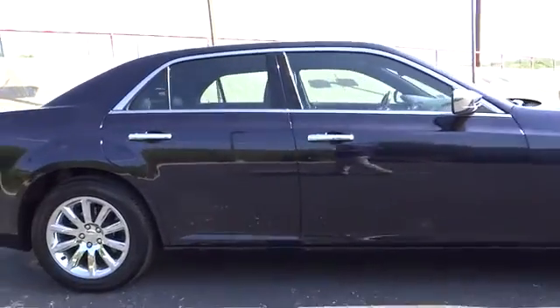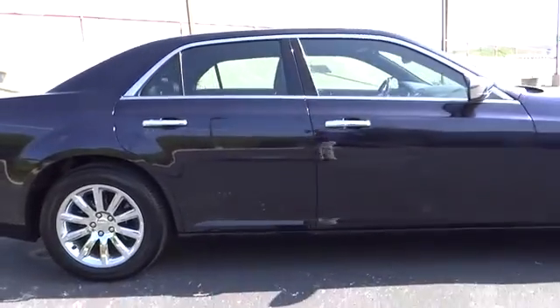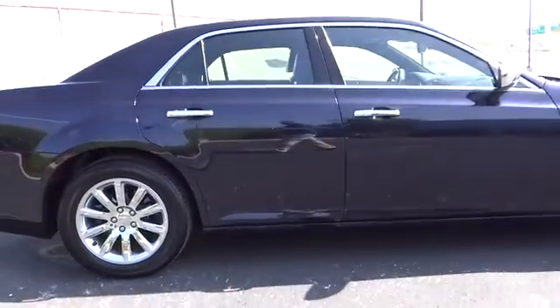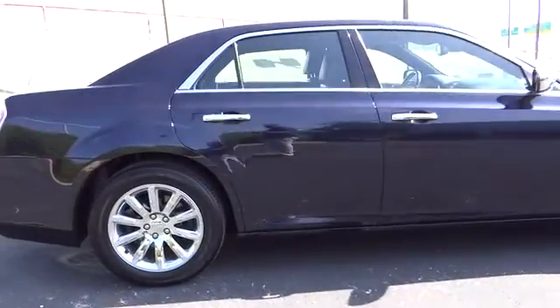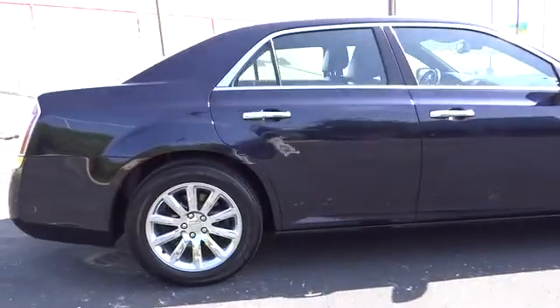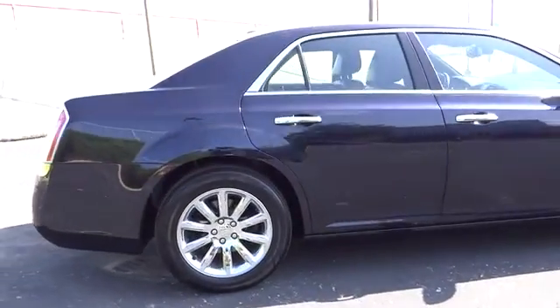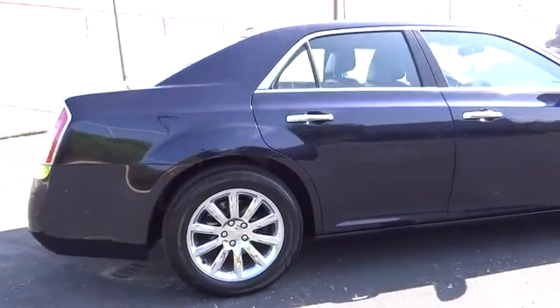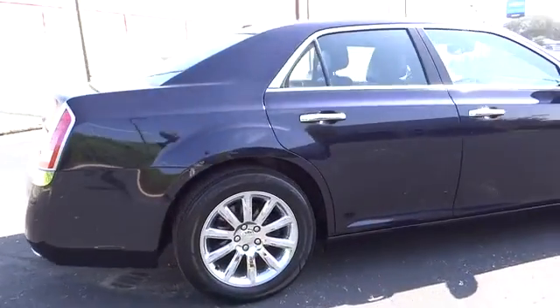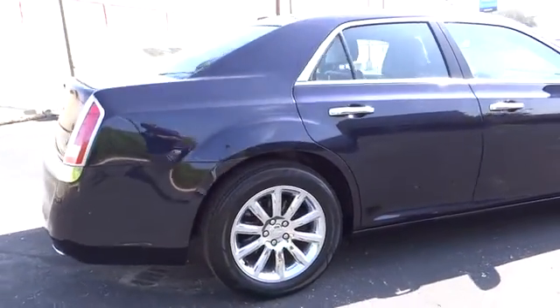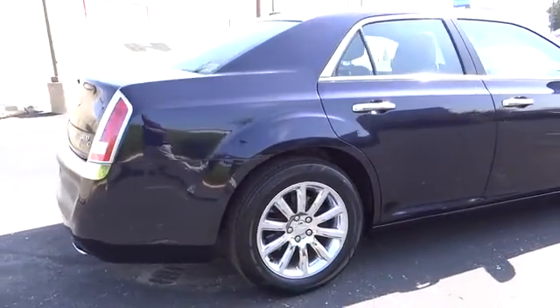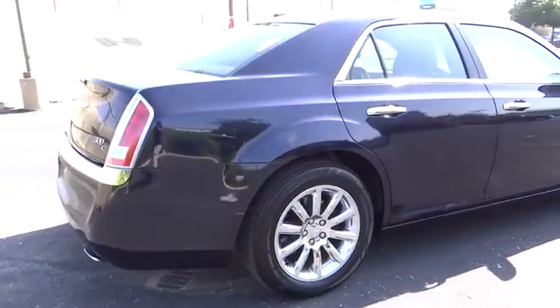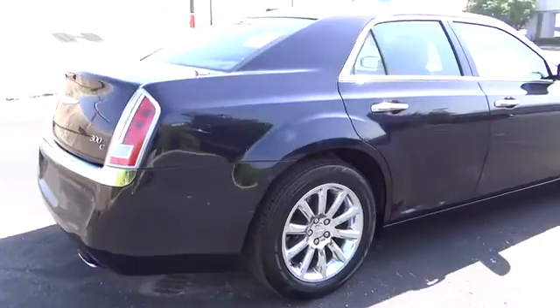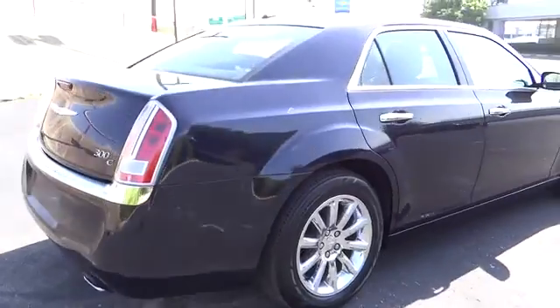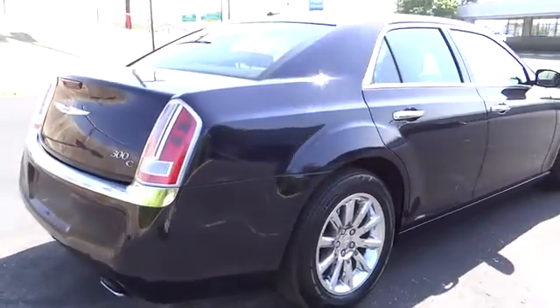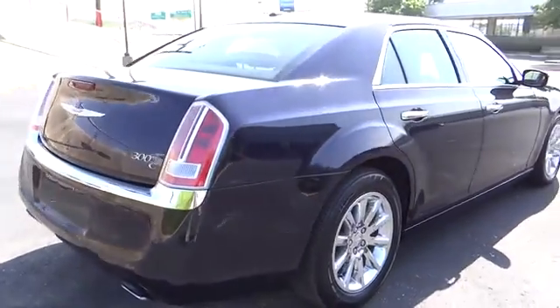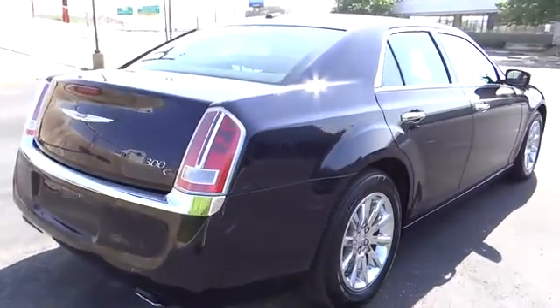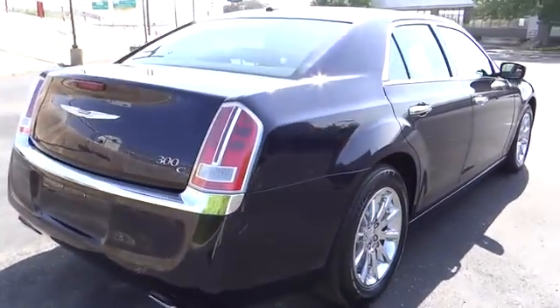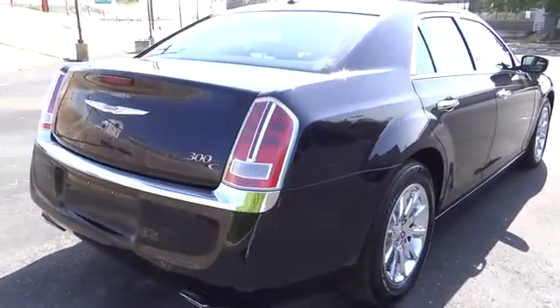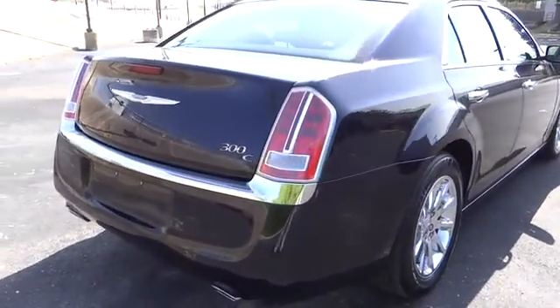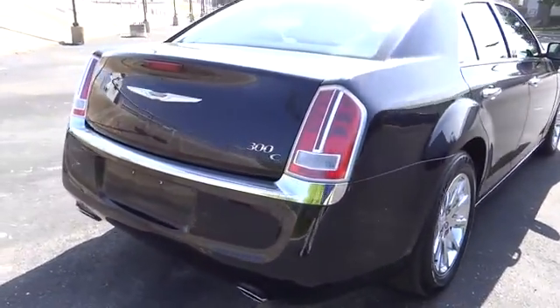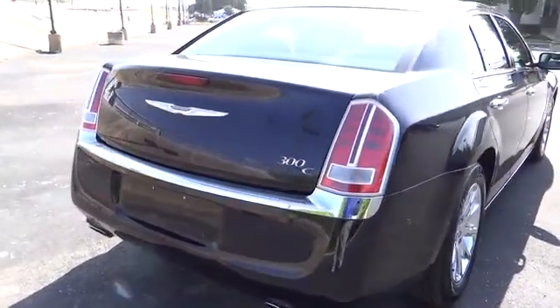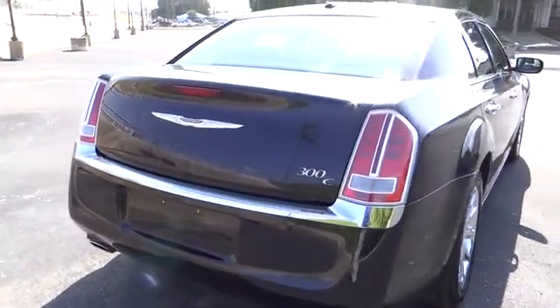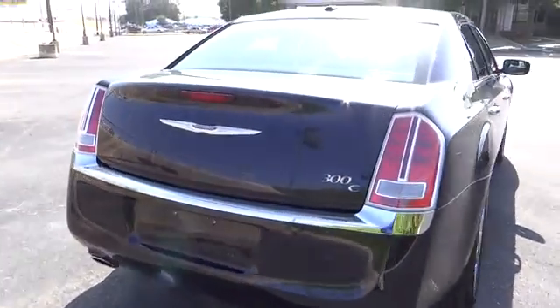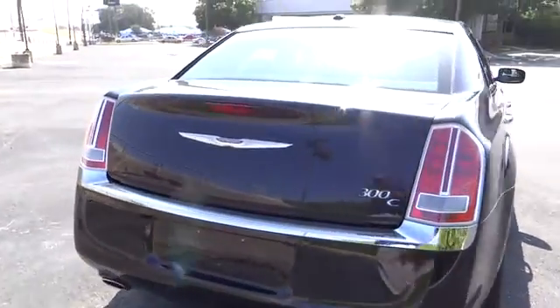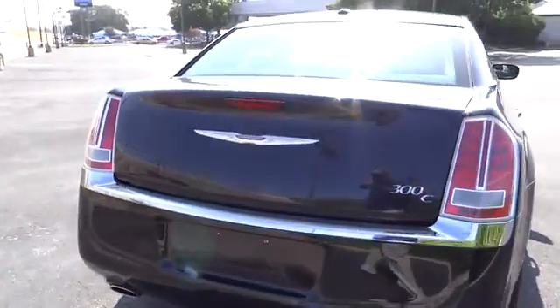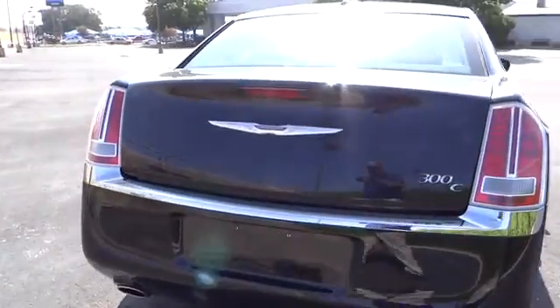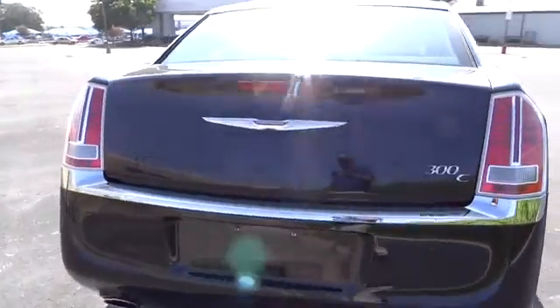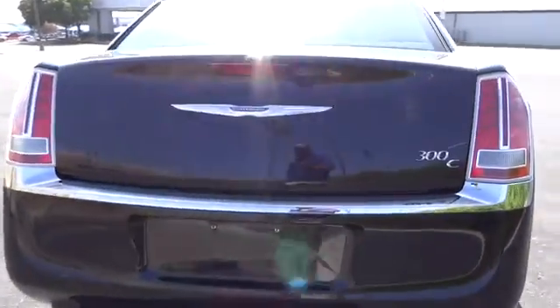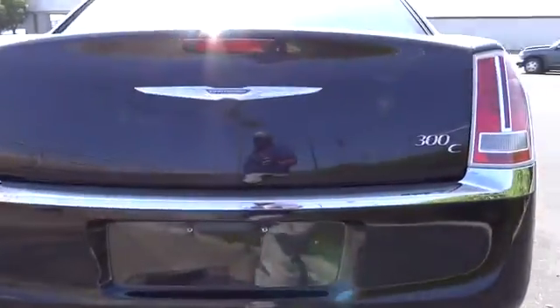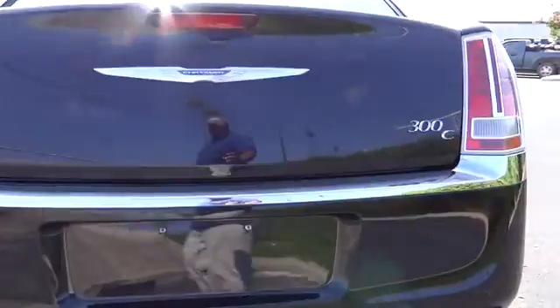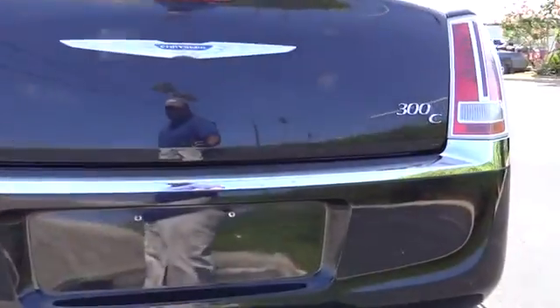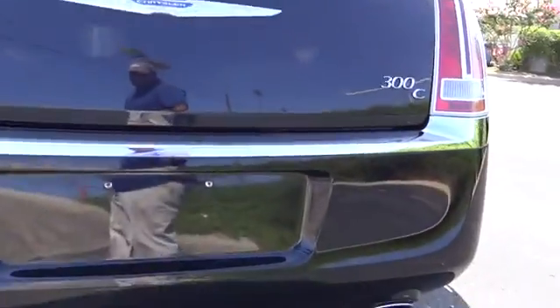It's smooth, luxurious, quiet, comfortable, and everything a top-ended American four-door sedan should be, and is priced below $30,000.